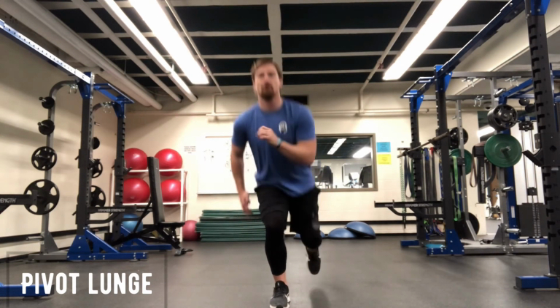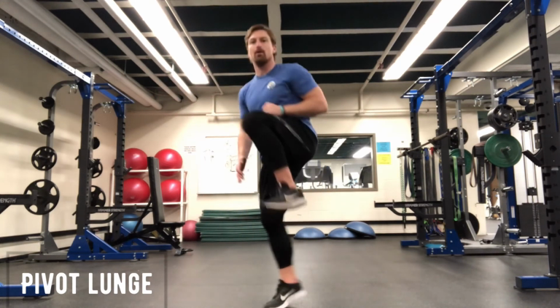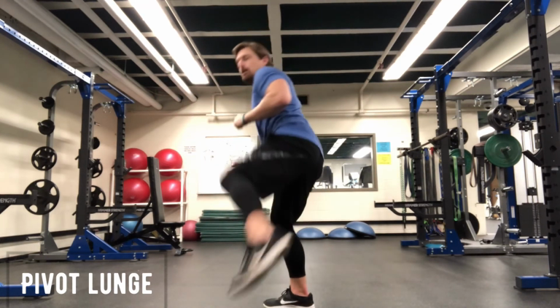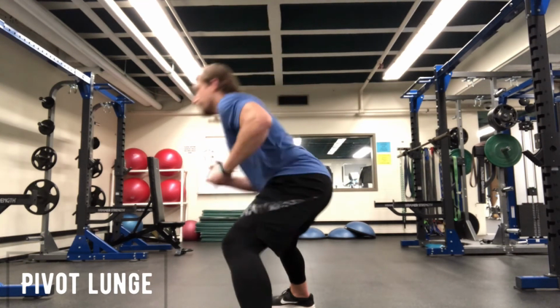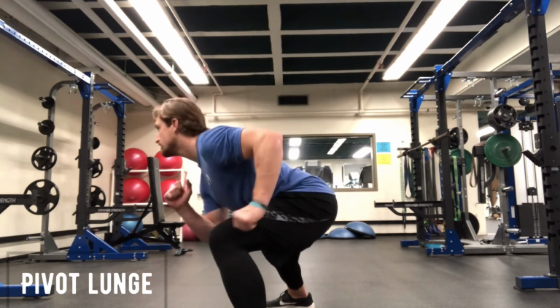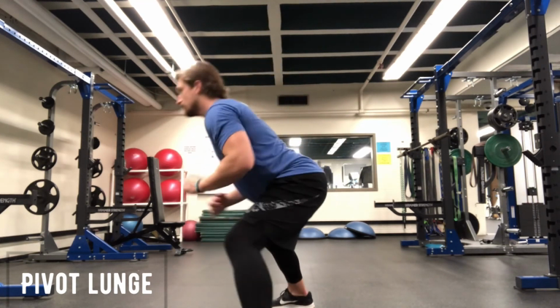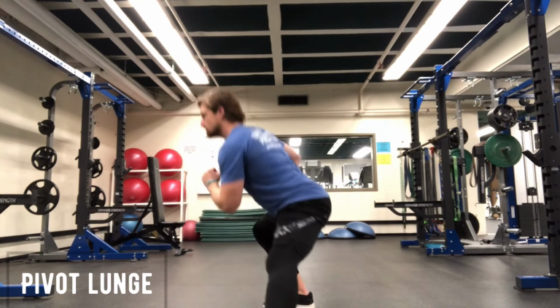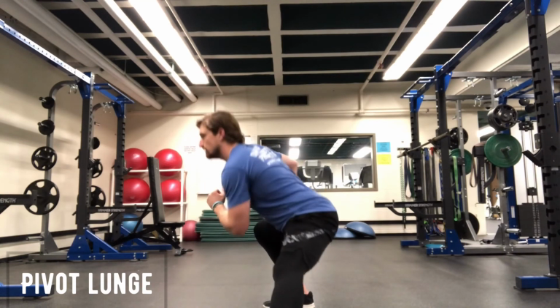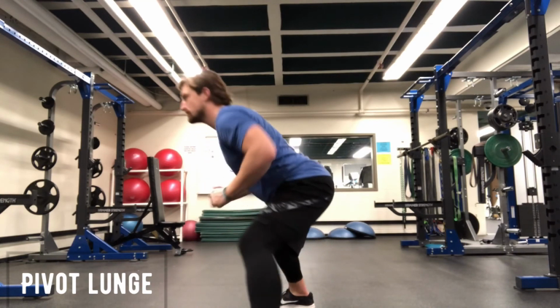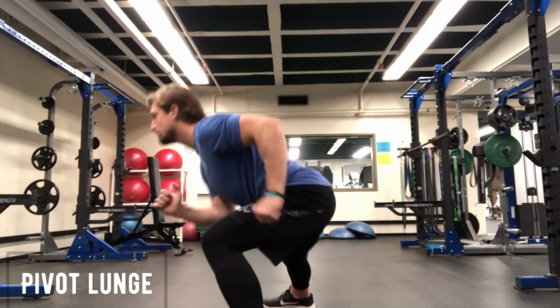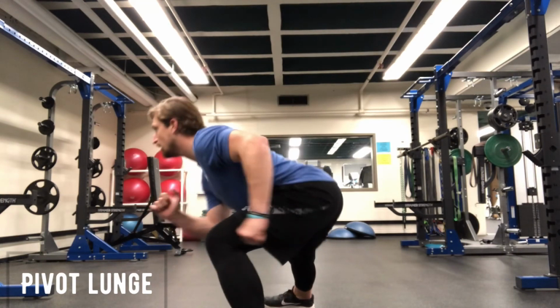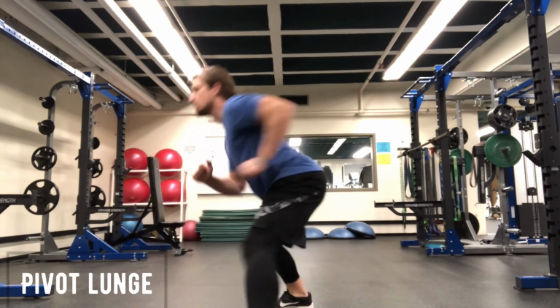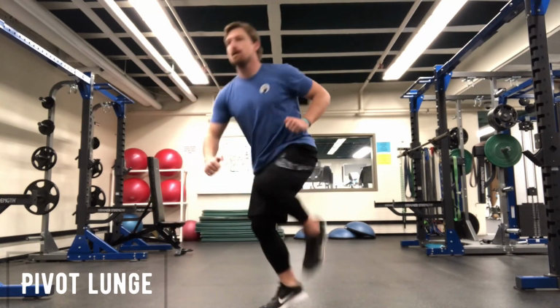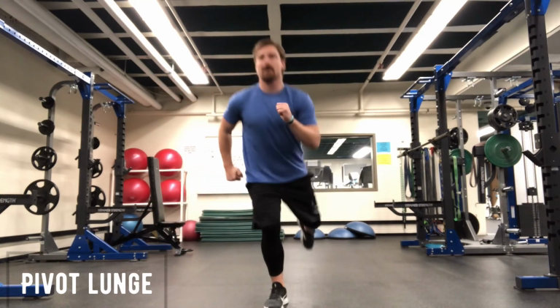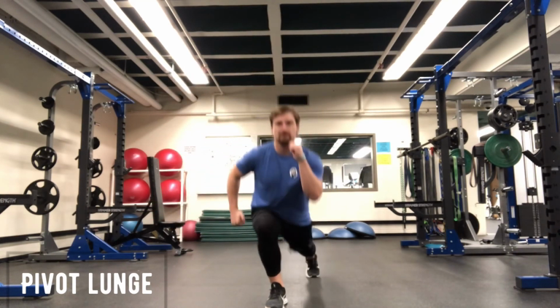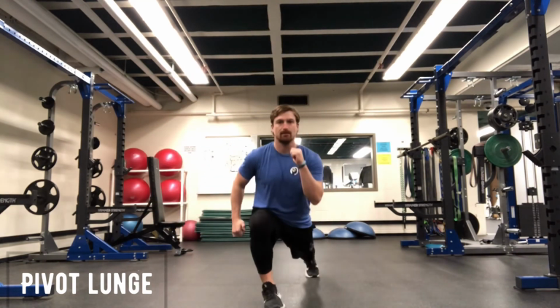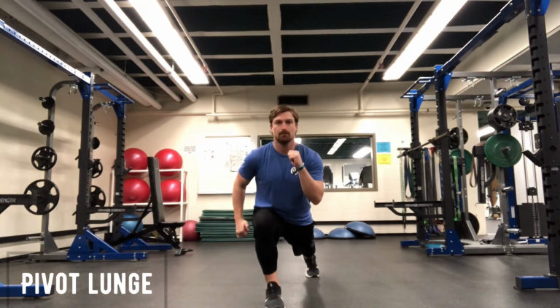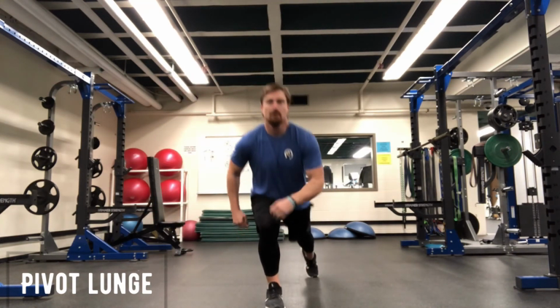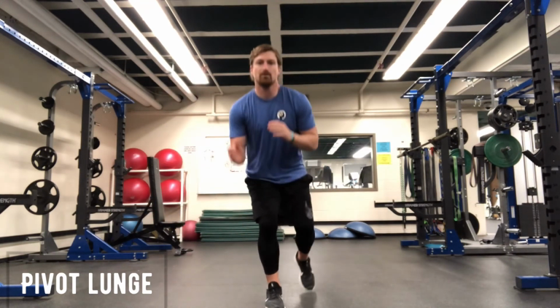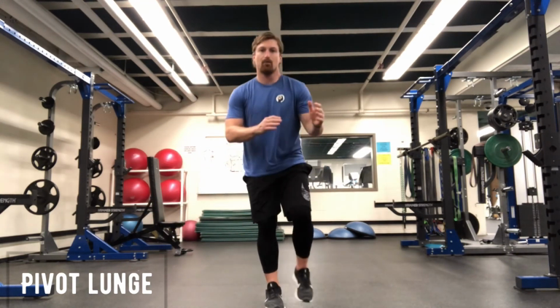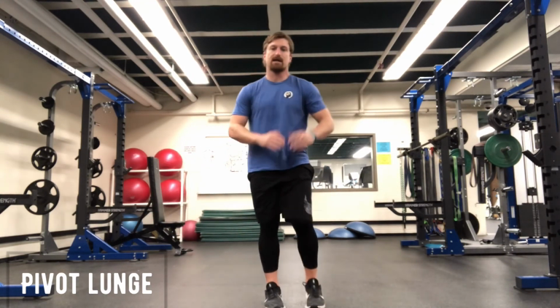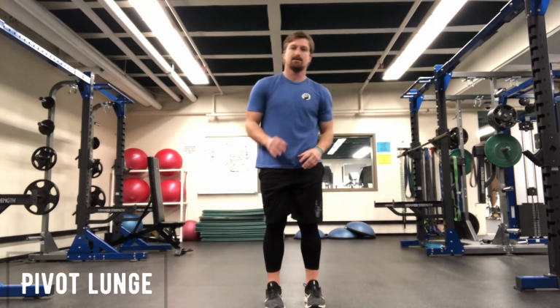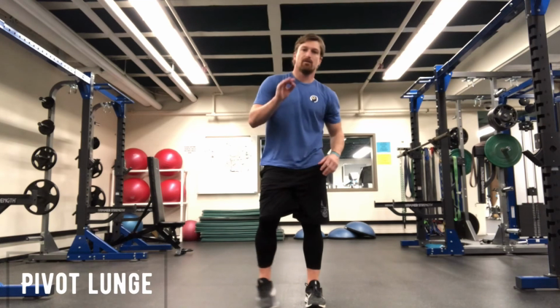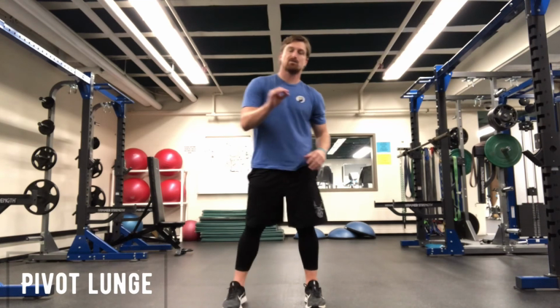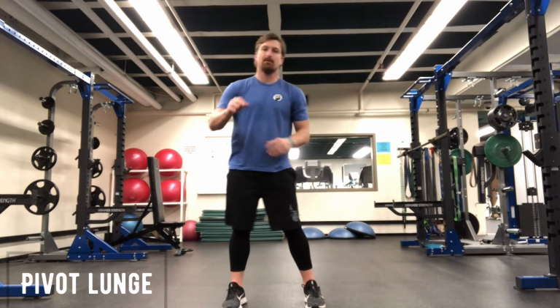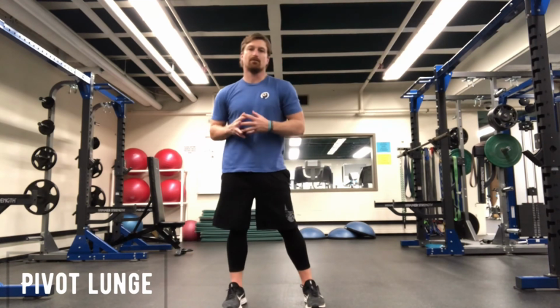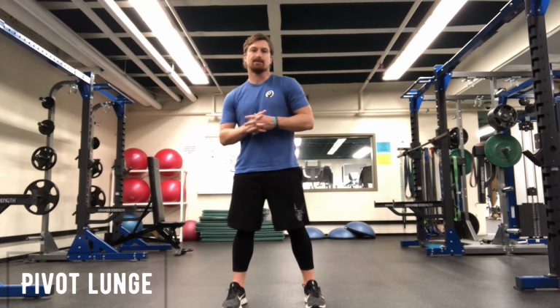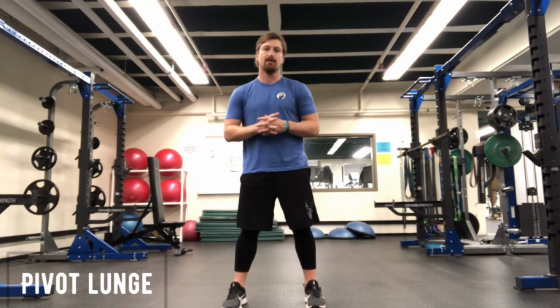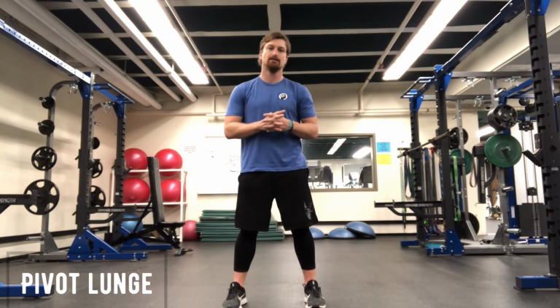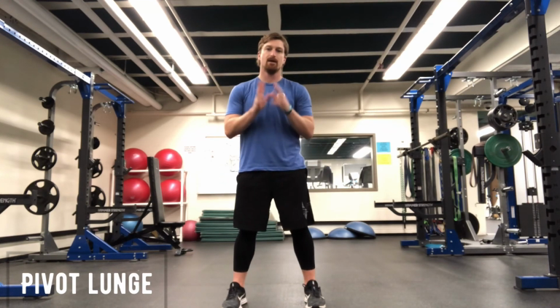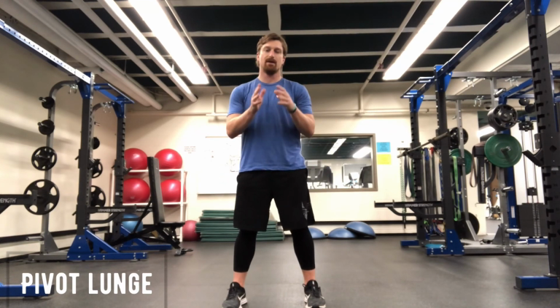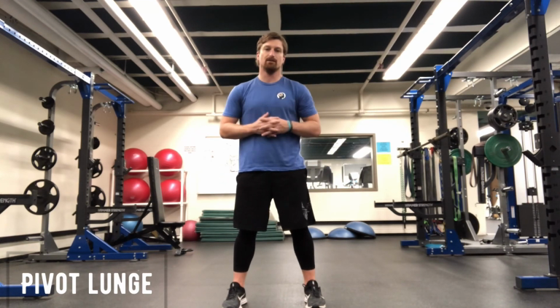So: up and over, lunge, lunge, lunge, back and settle. You'll do that both sides for the prescribed number of reps. Pivot lunge.